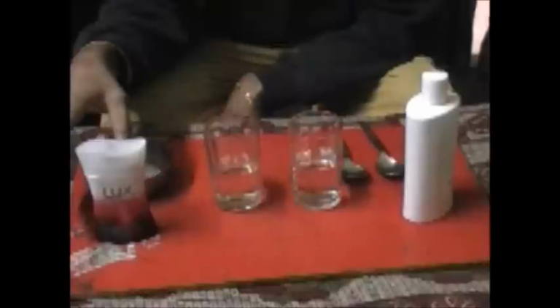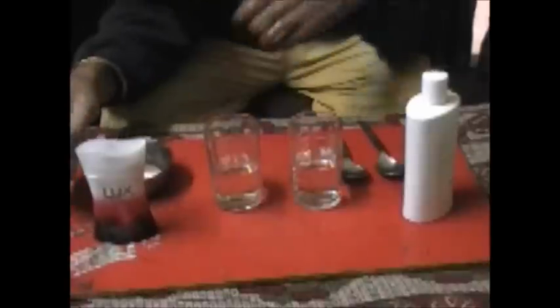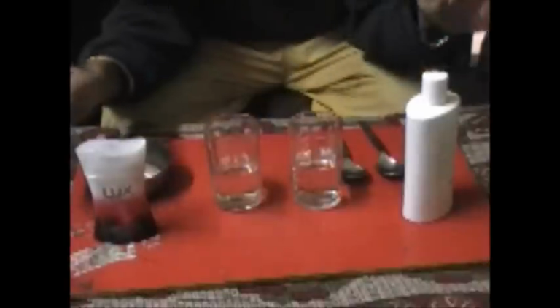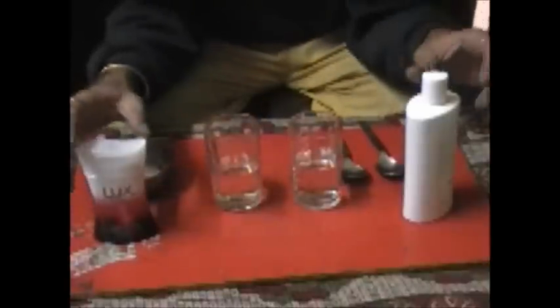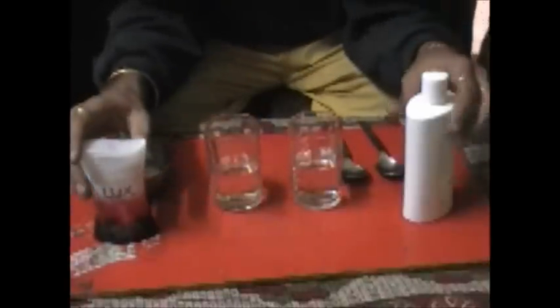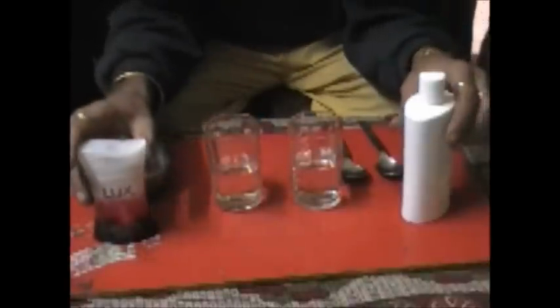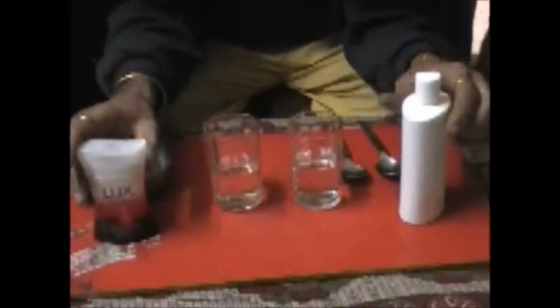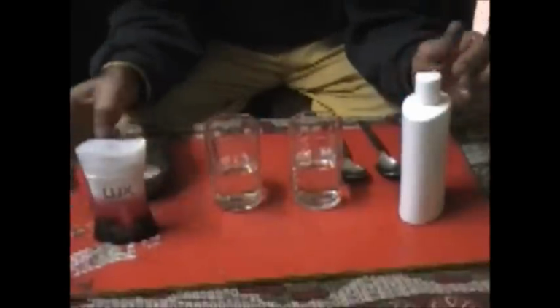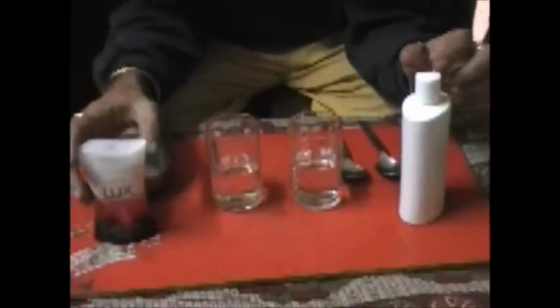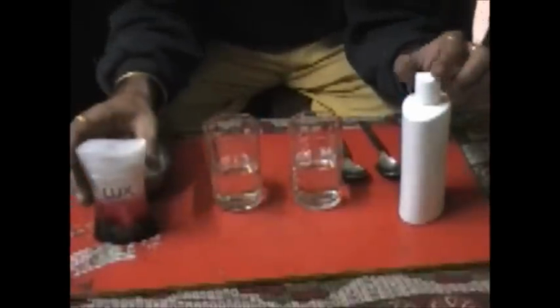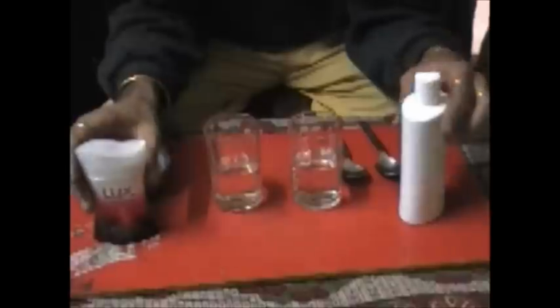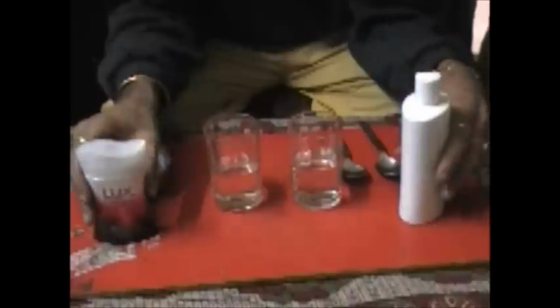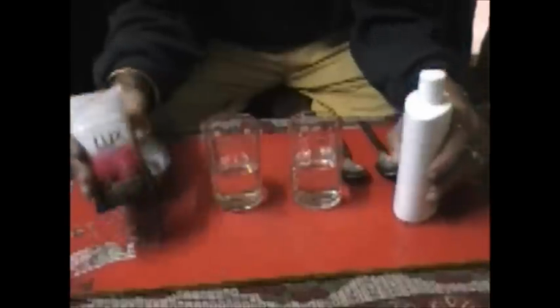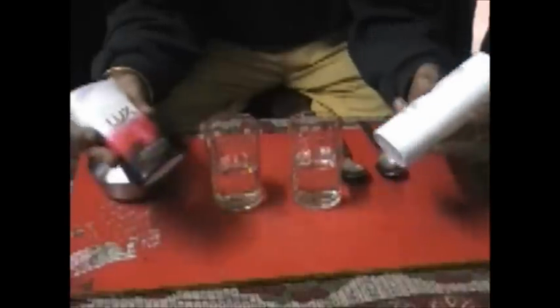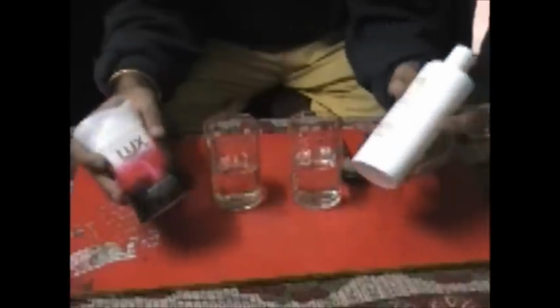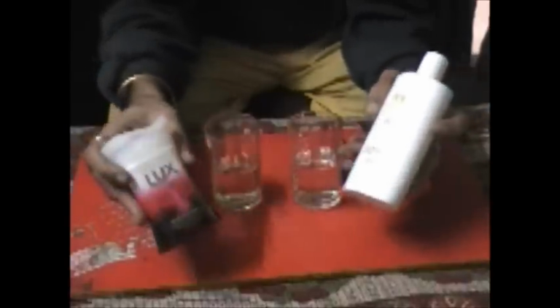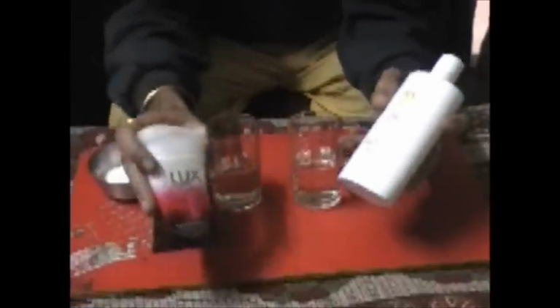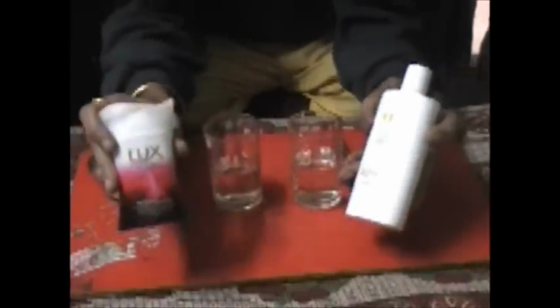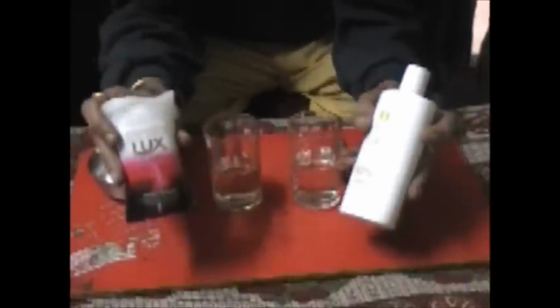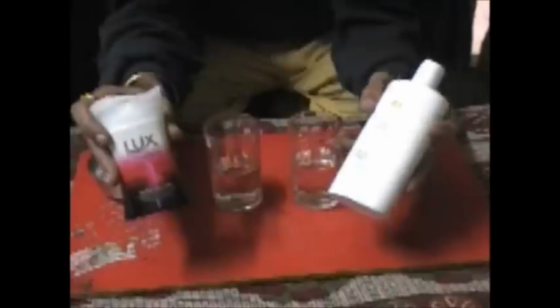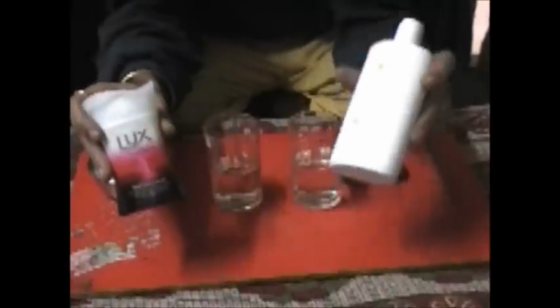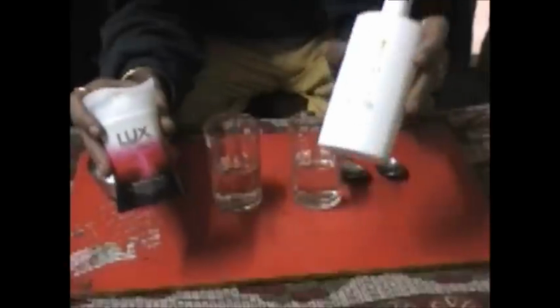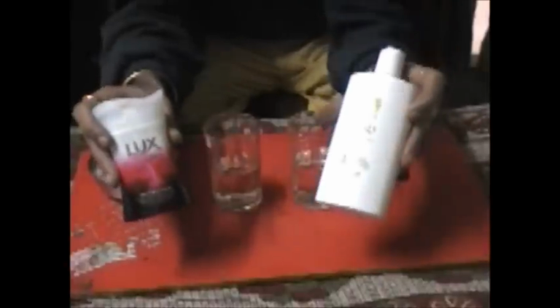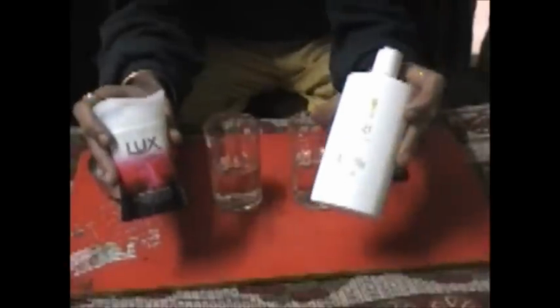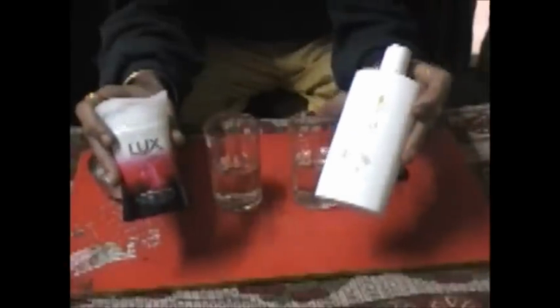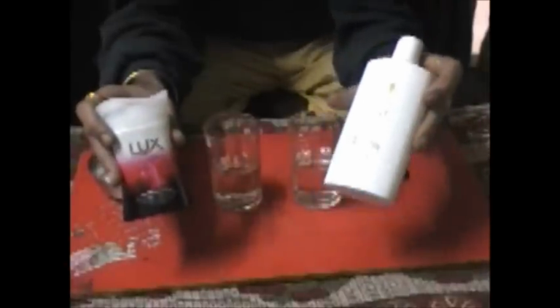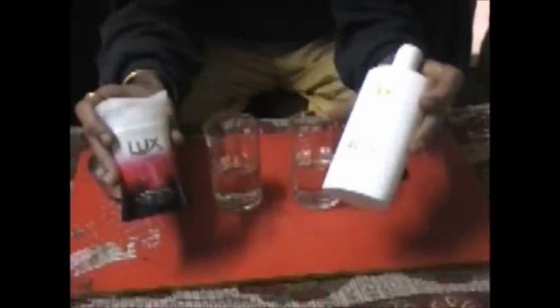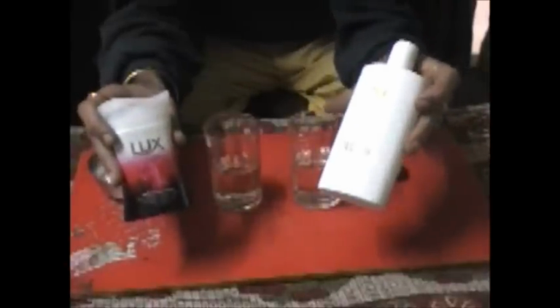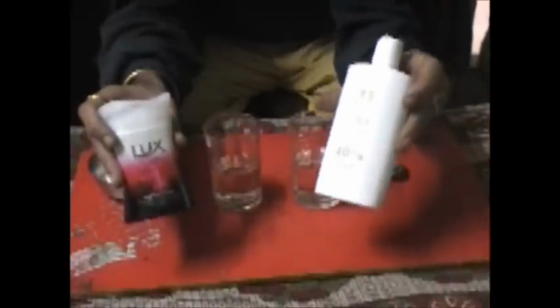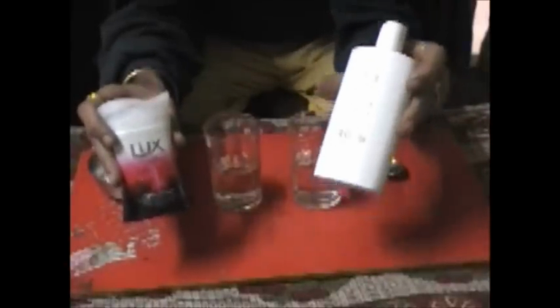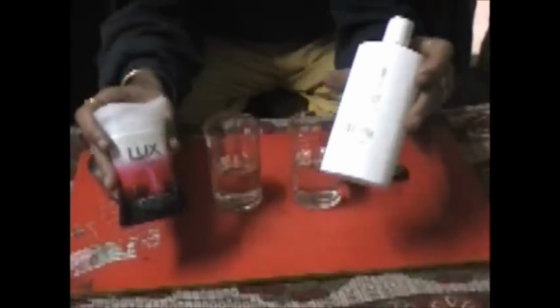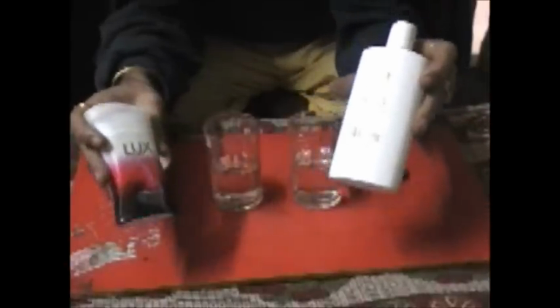Hi guys, I will be showing you the difference between the body shampoos which are available in the market and Amway body shampoo which is made of glycerin and honey. G&H body shampoo.